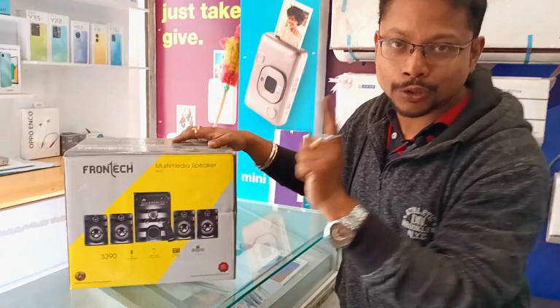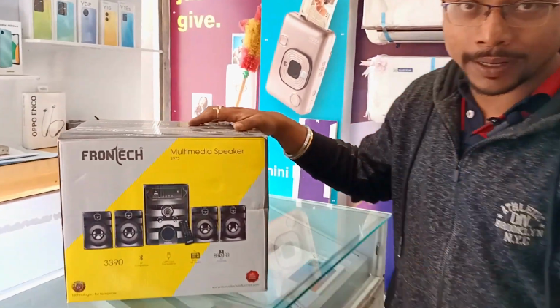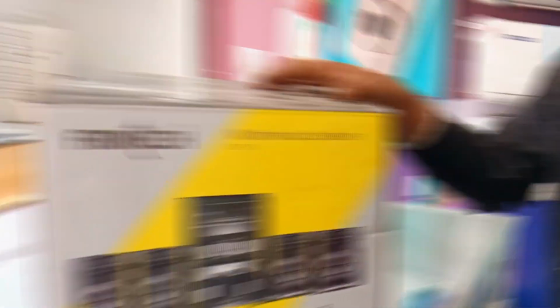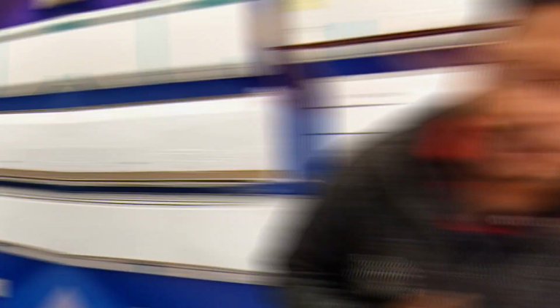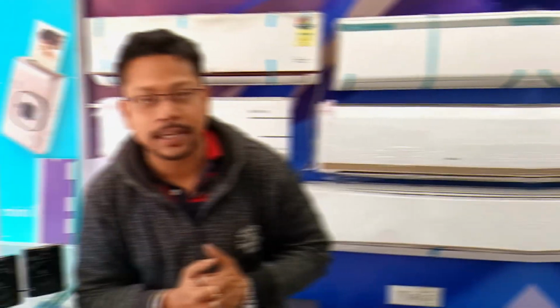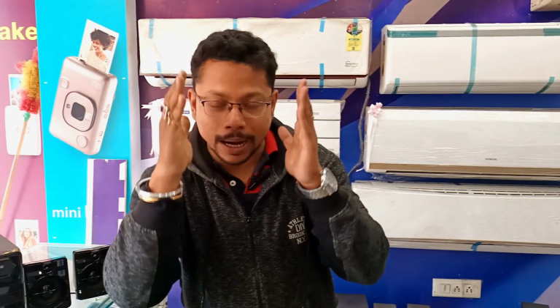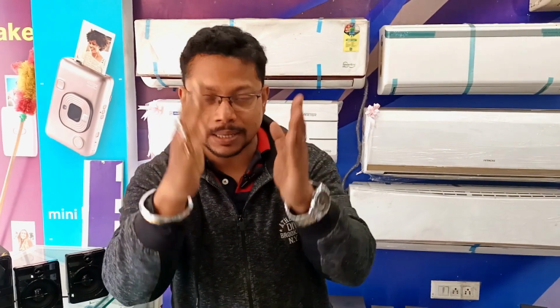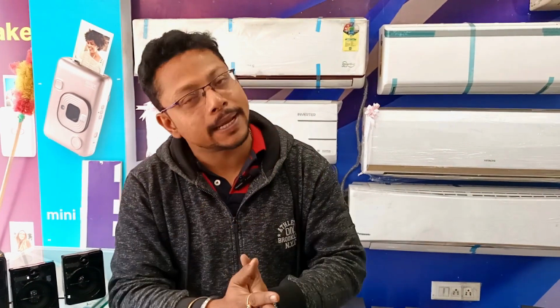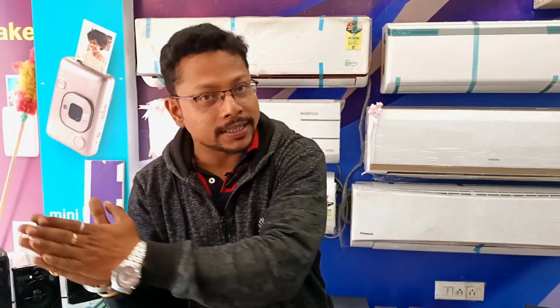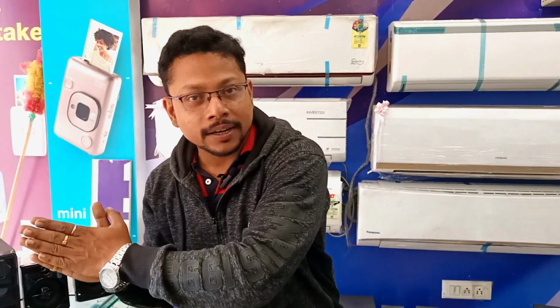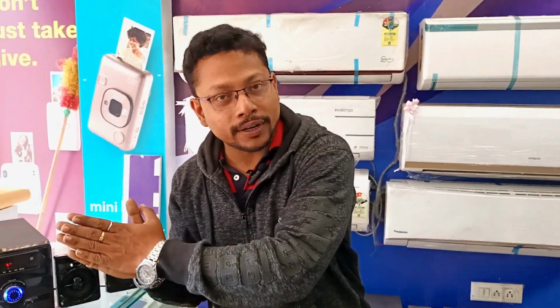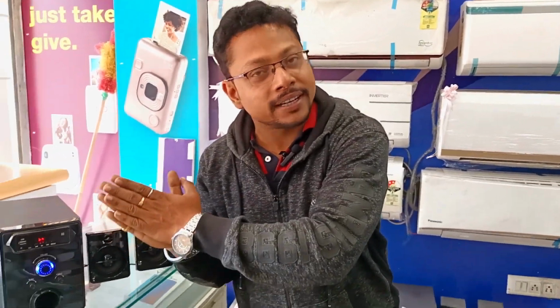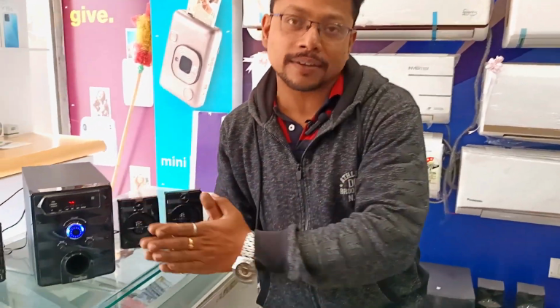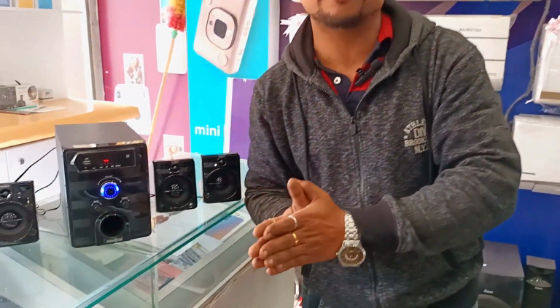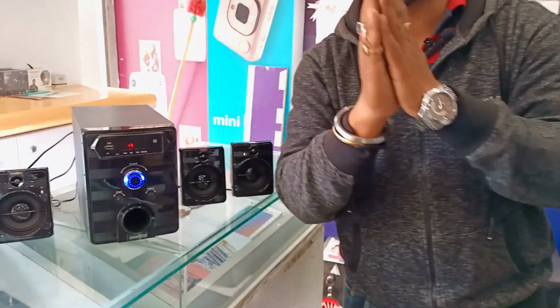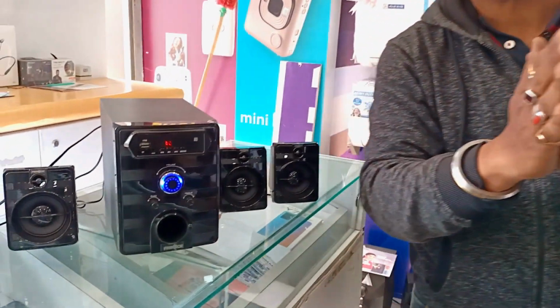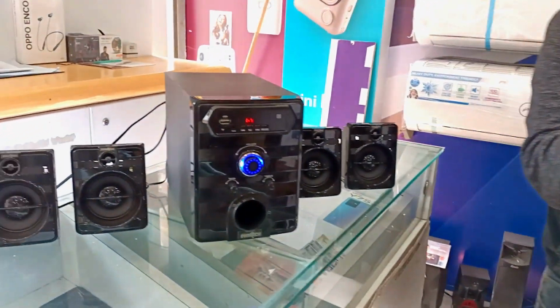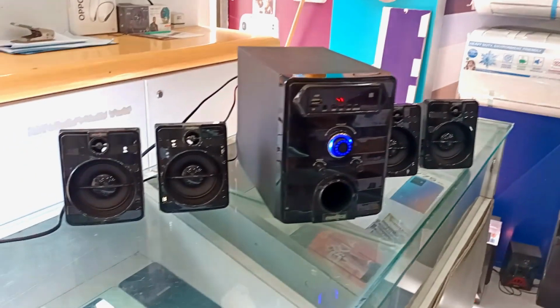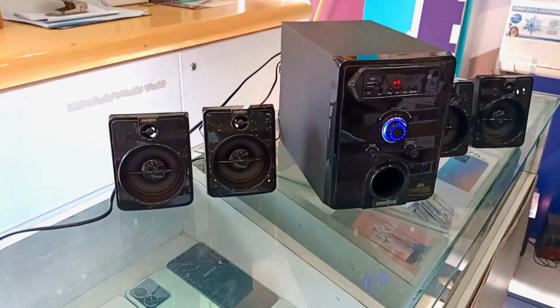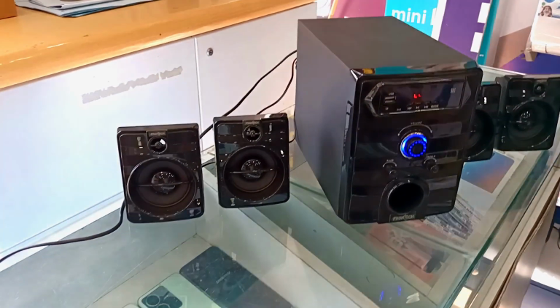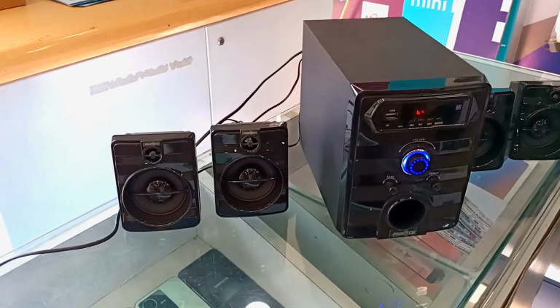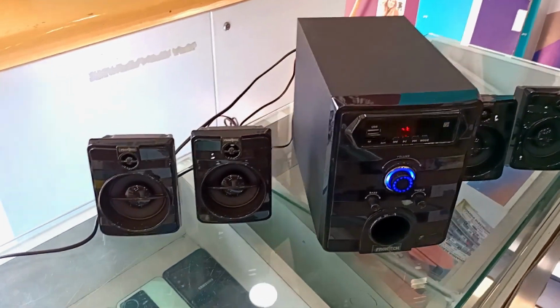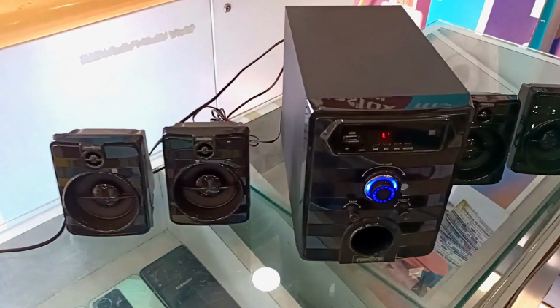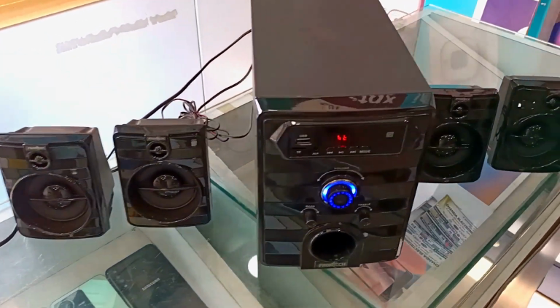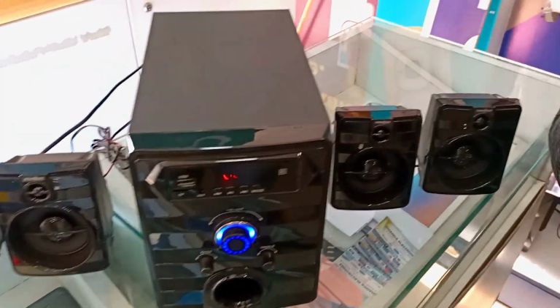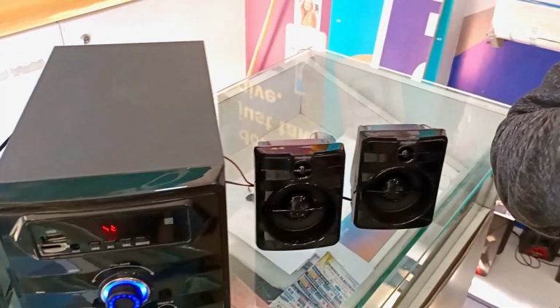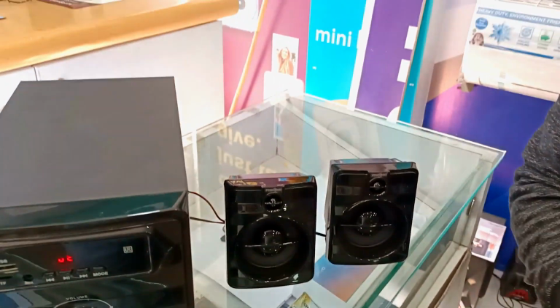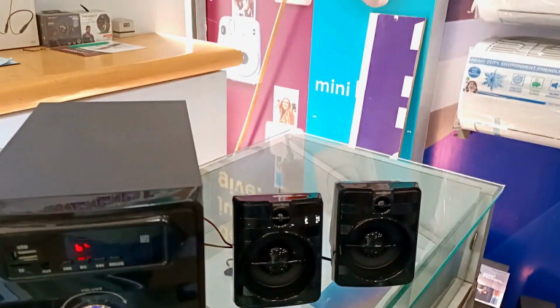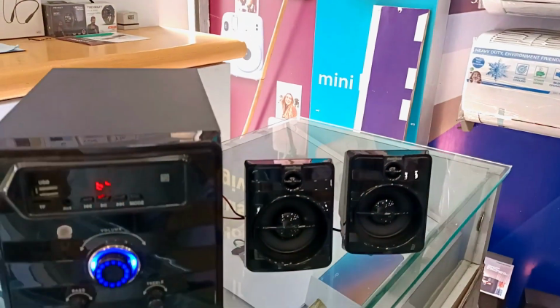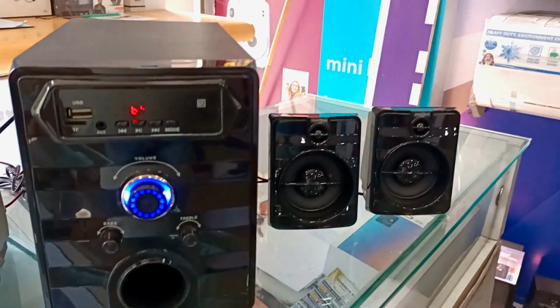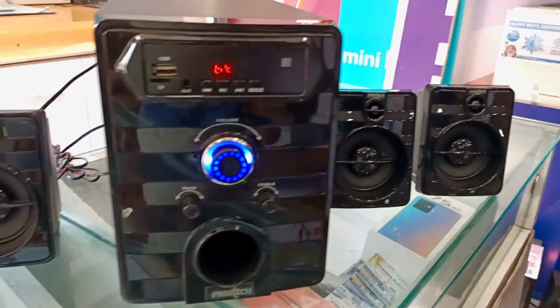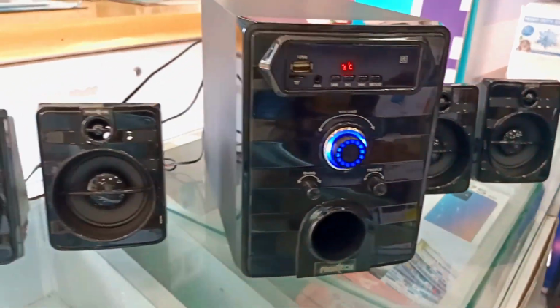We have a display from the front: 3975 4.1 Multimedia Home Theater, 60W RMS, Bluetooth audio, USB port, FM radio, 4.1 channel.